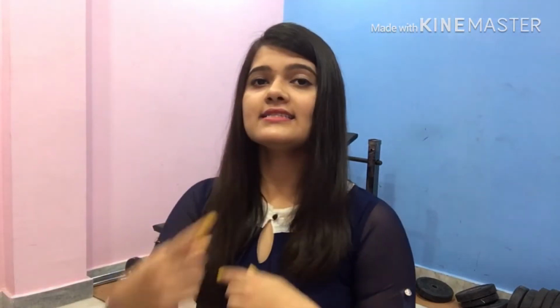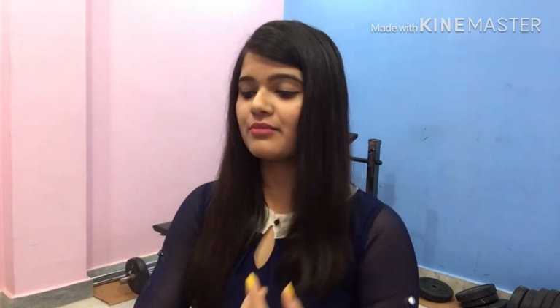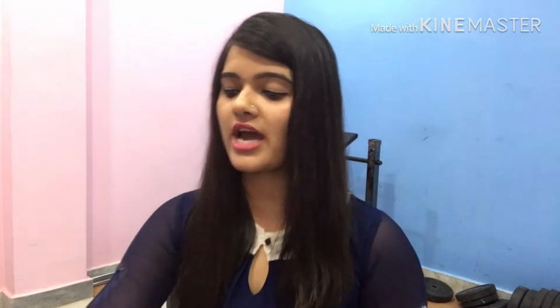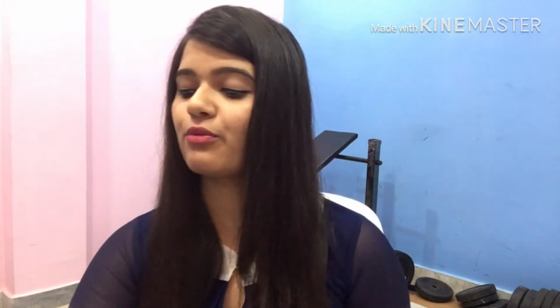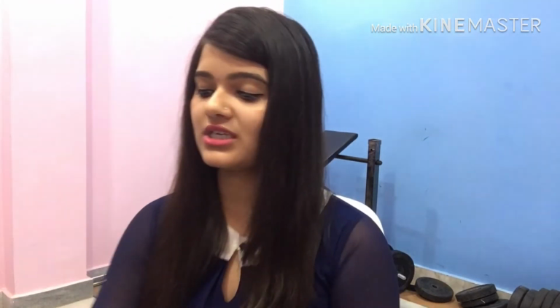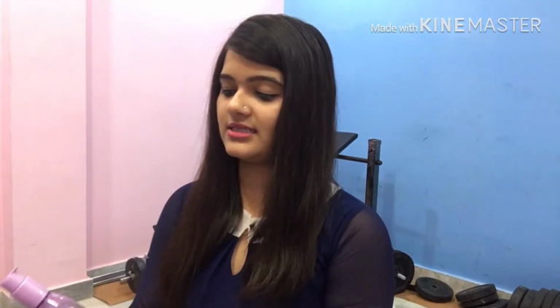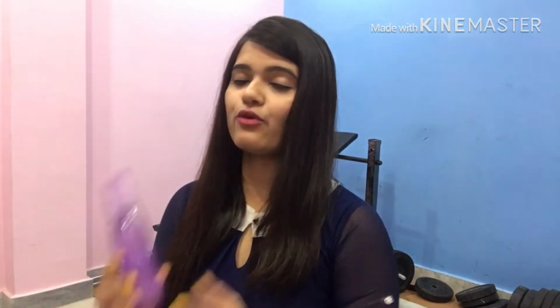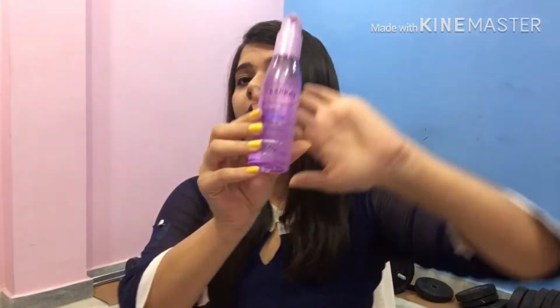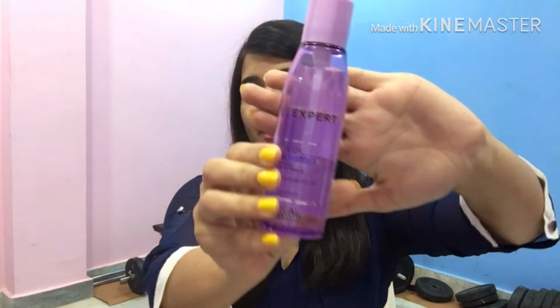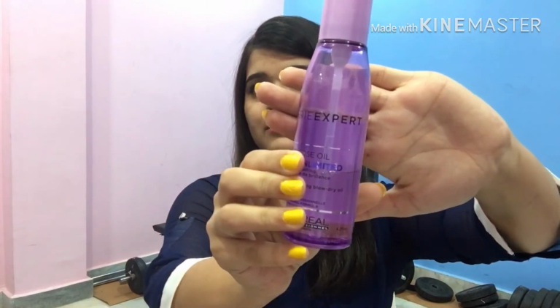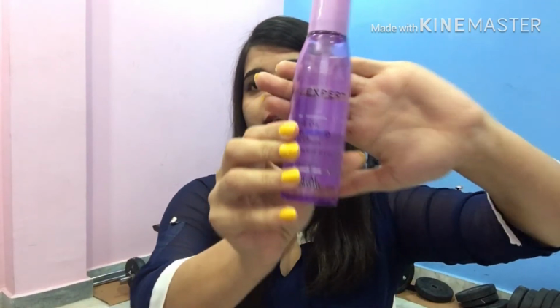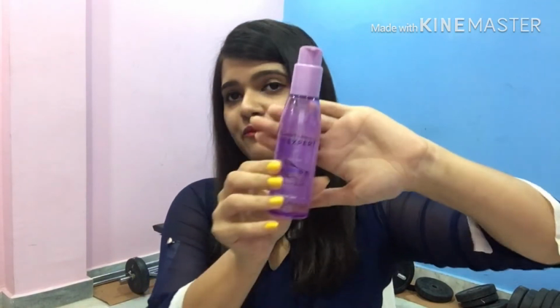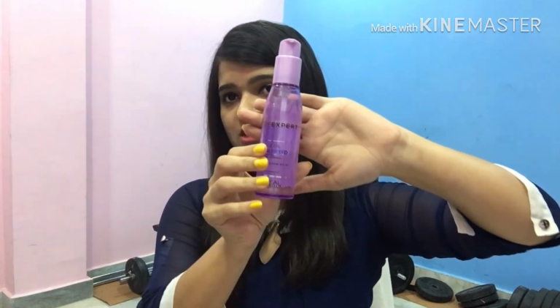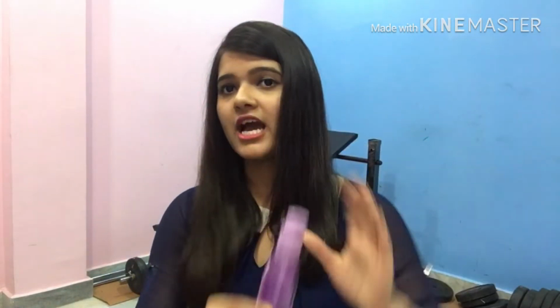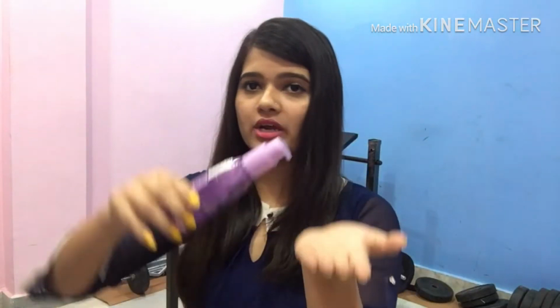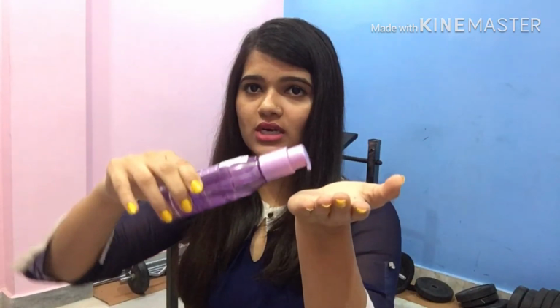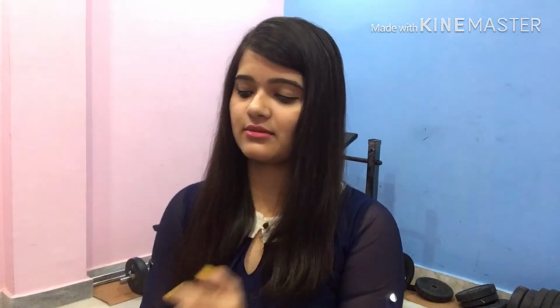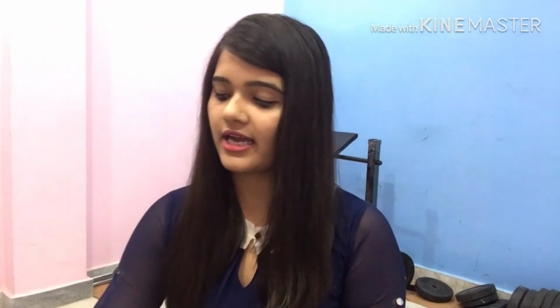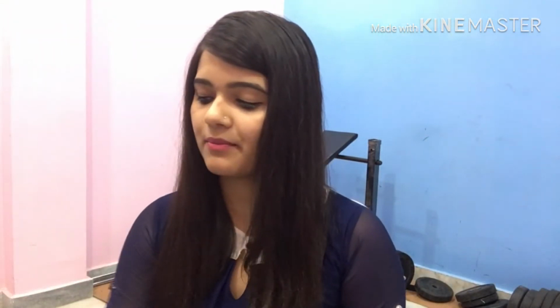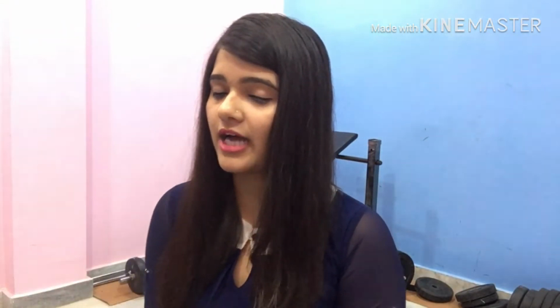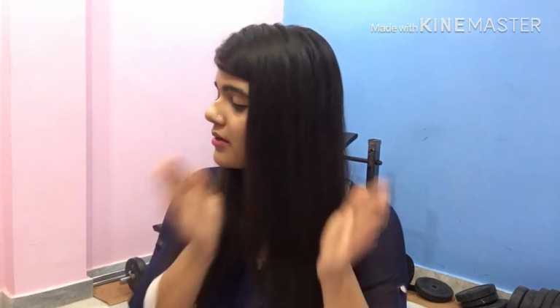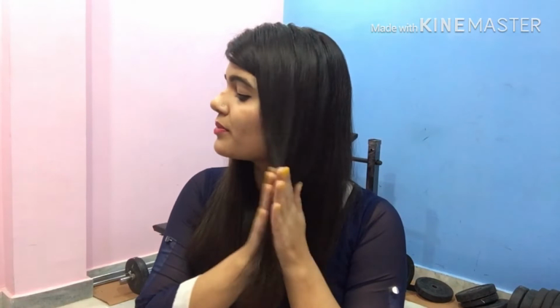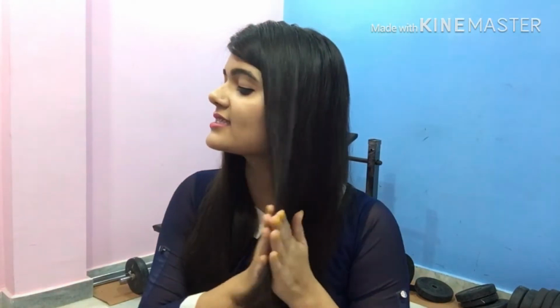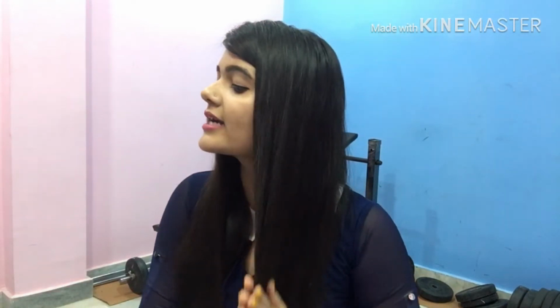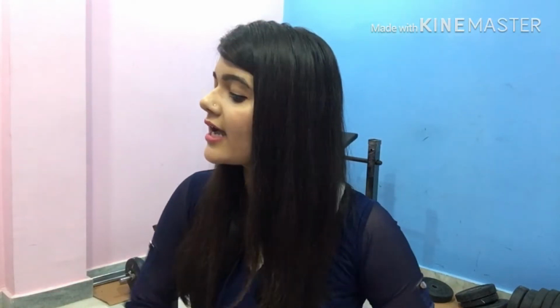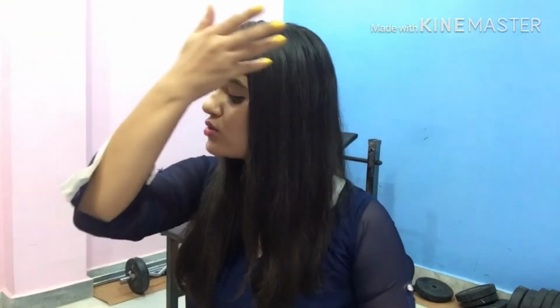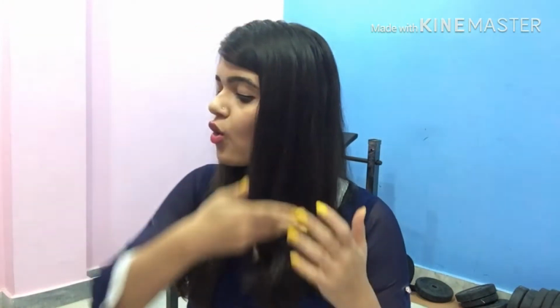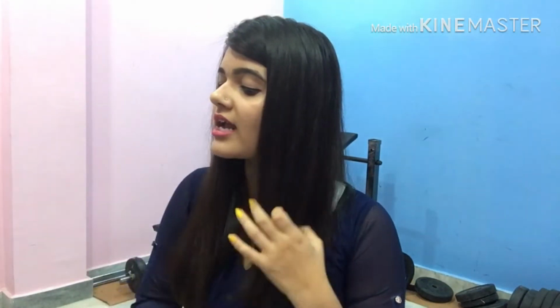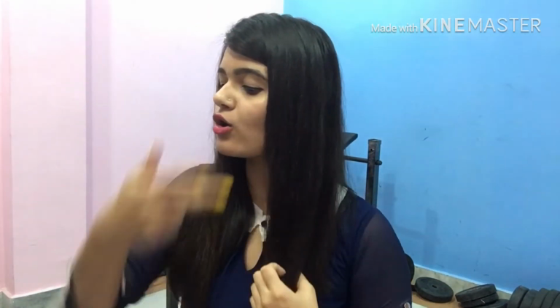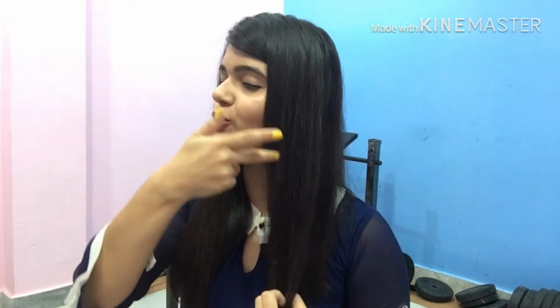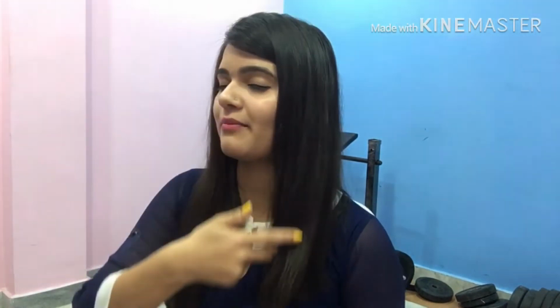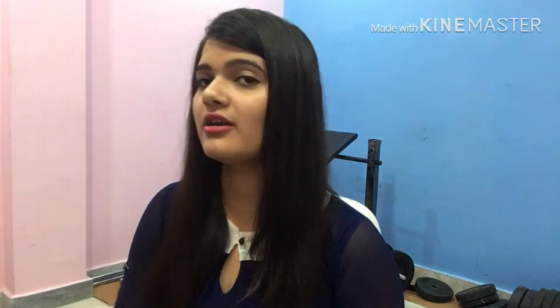The second hack is to use a hair serum. It will be the same process — take a little serum, apply it on your hands, comb it through your hair, and then apply the straightener.